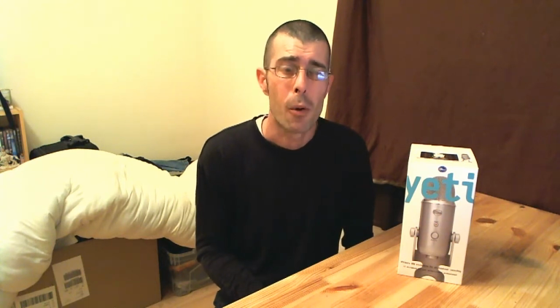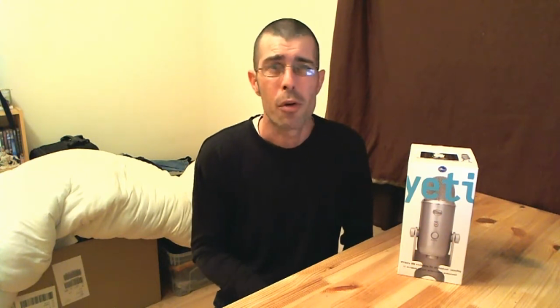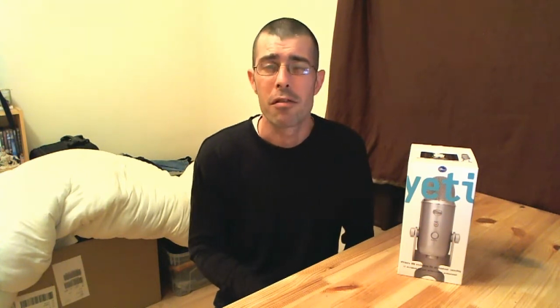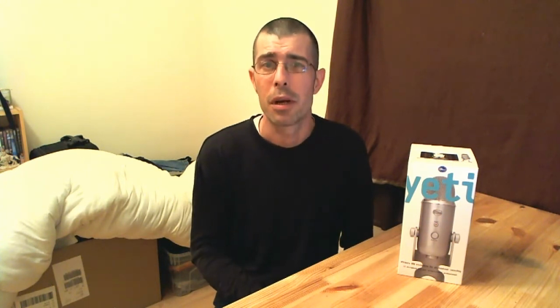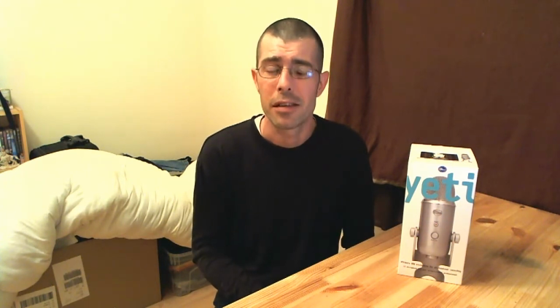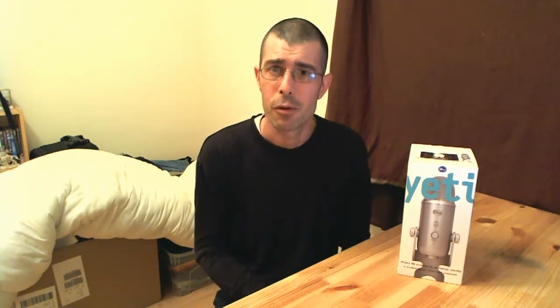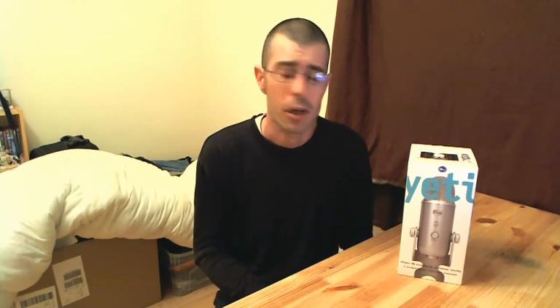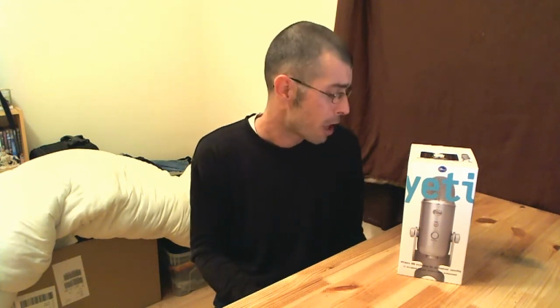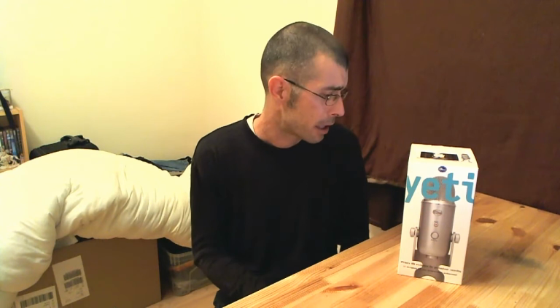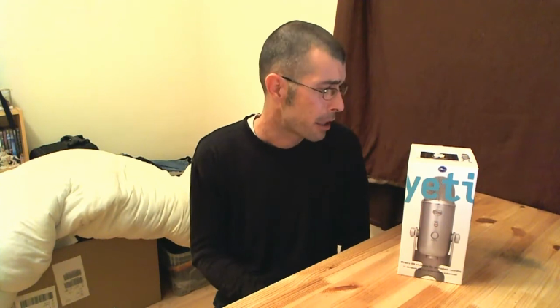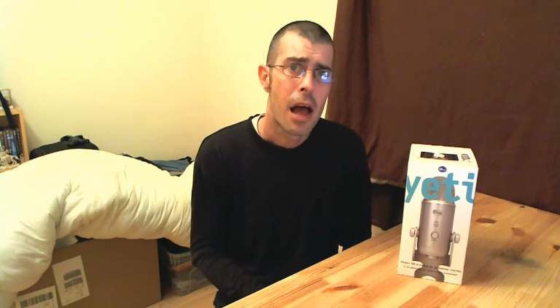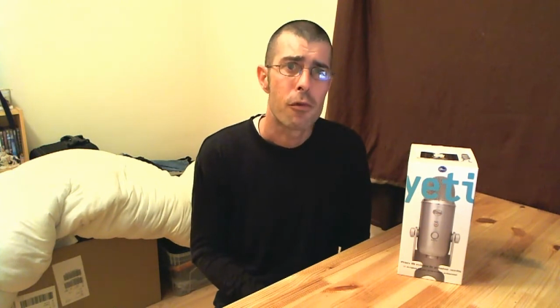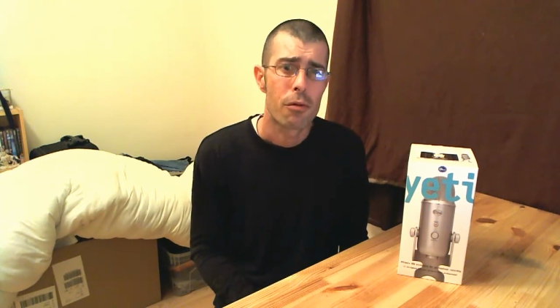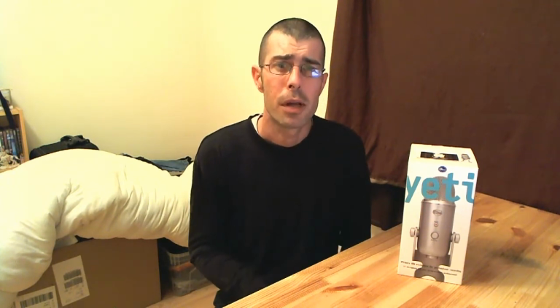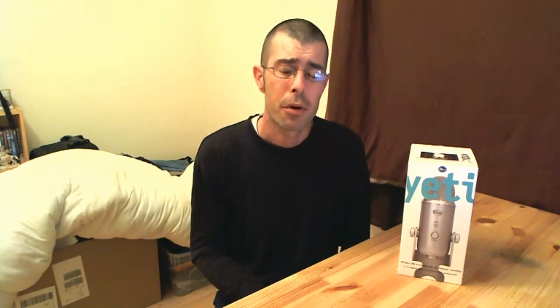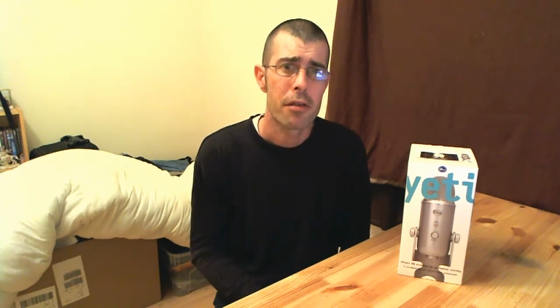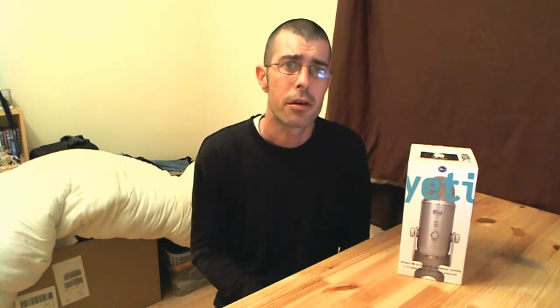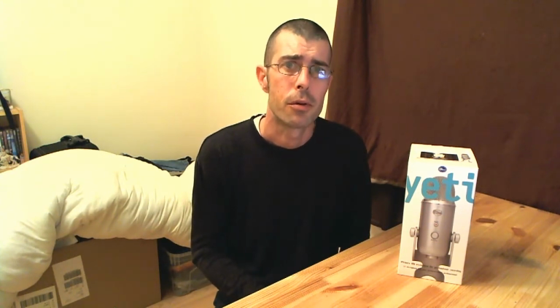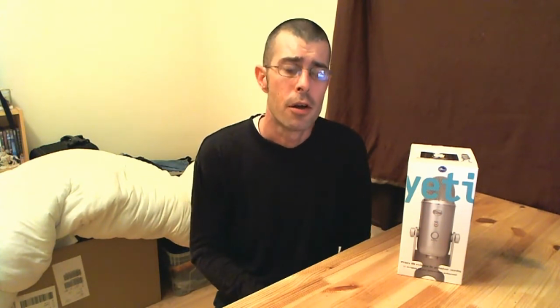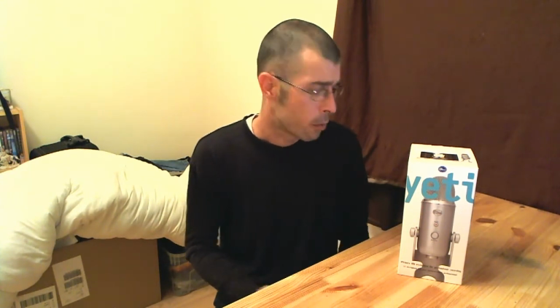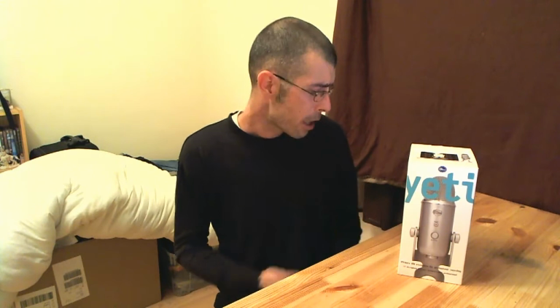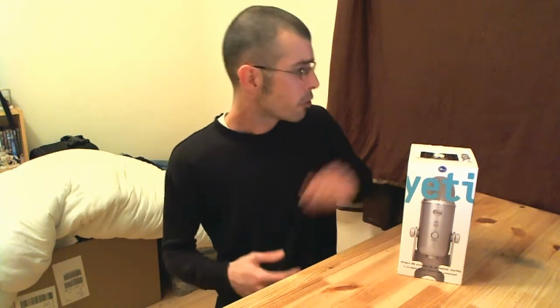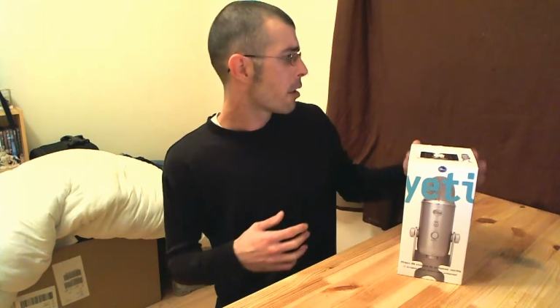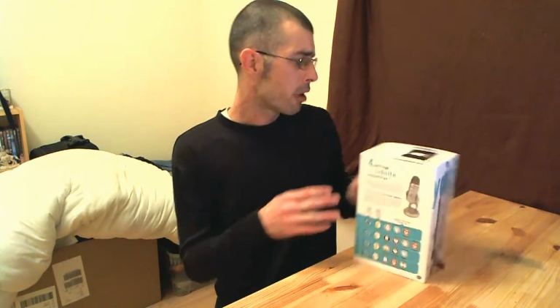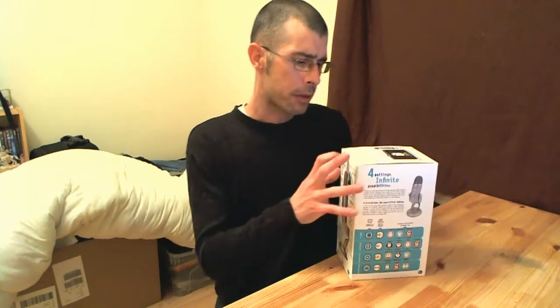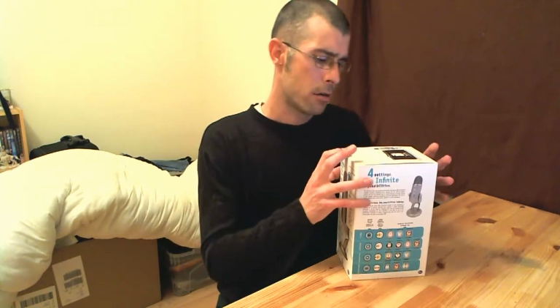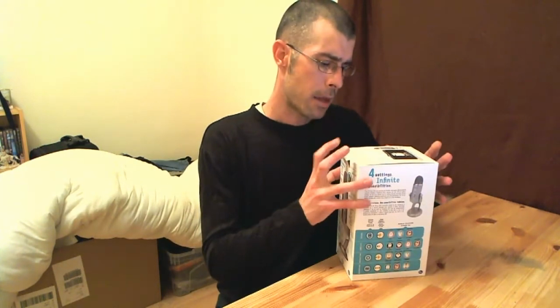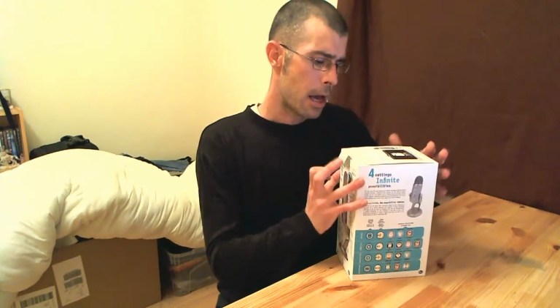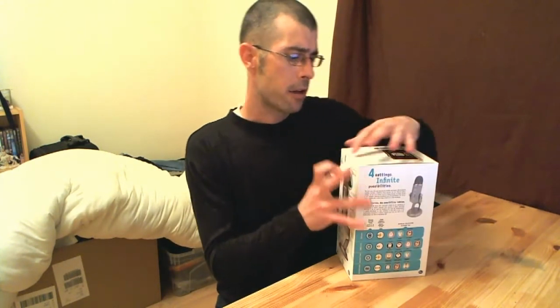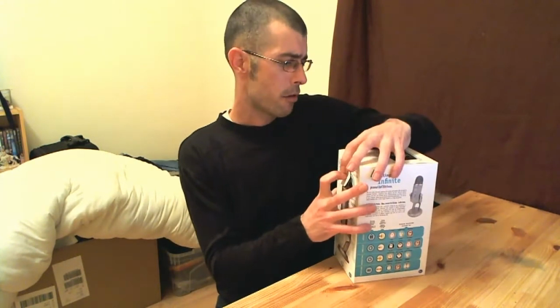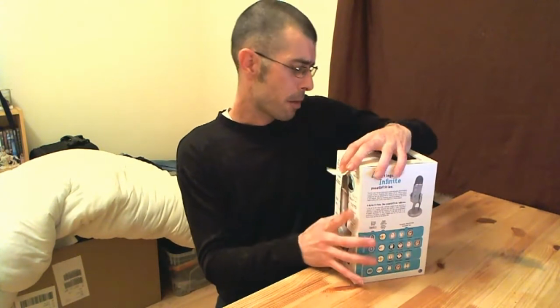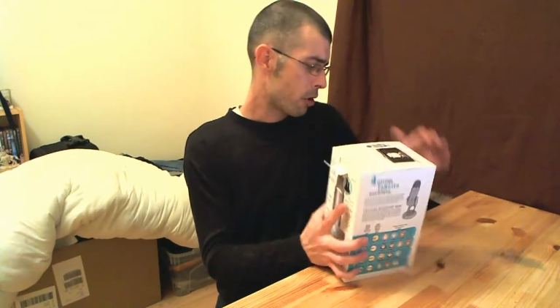It also comes with a zero latency headphone socket, which we'll have a look at in a bit. So overall it's a pretty impressive microphone. We'll get on and do the unboxing and have a little look and see what this microphone's all about.